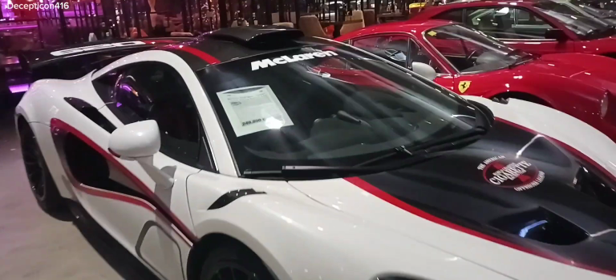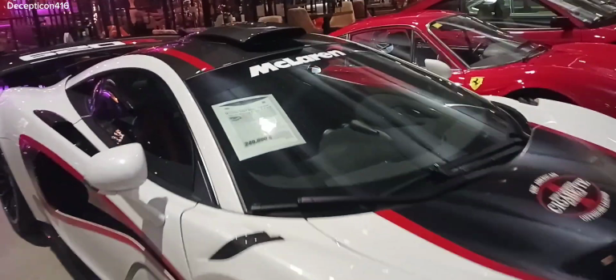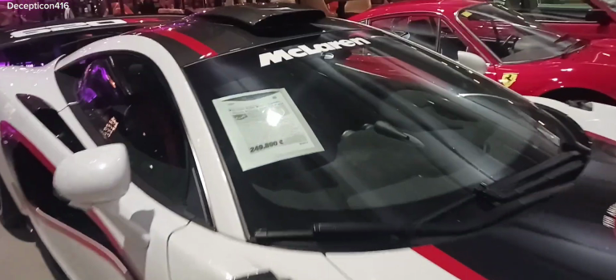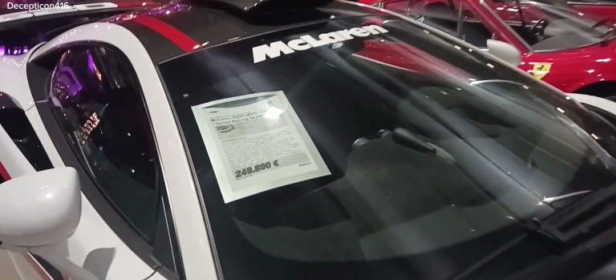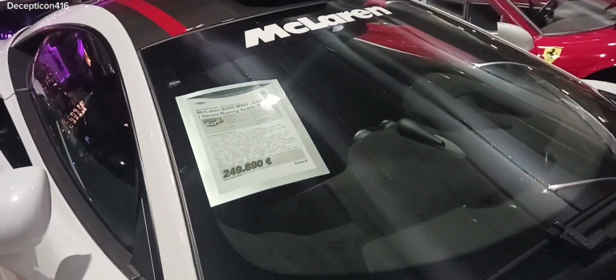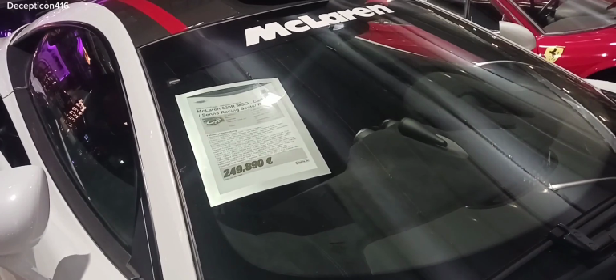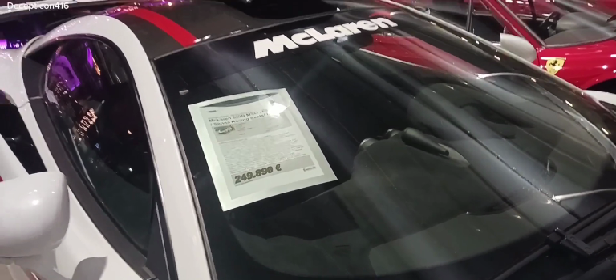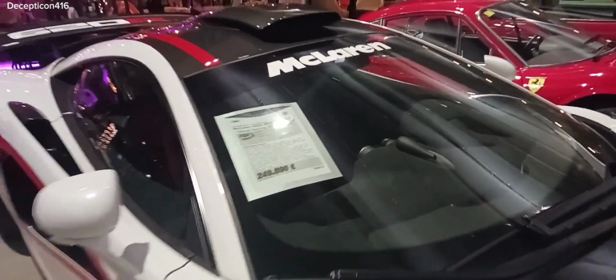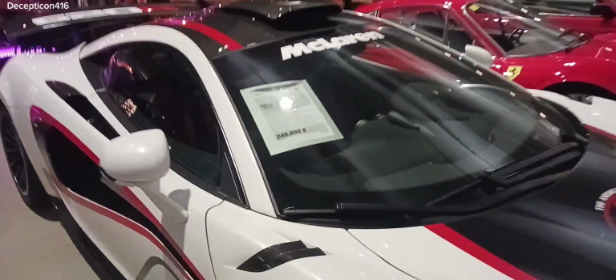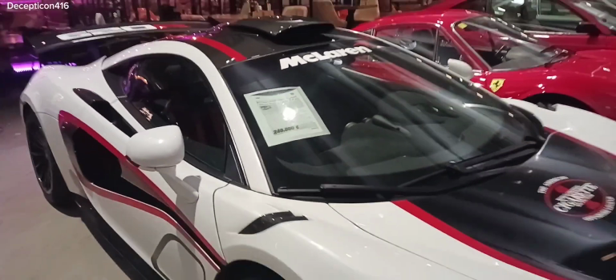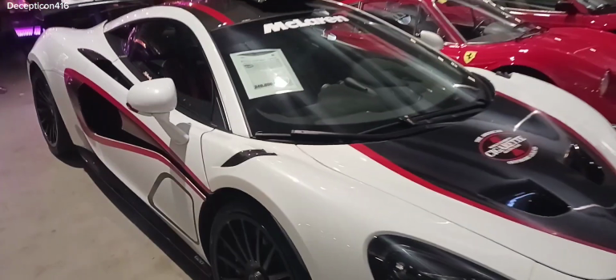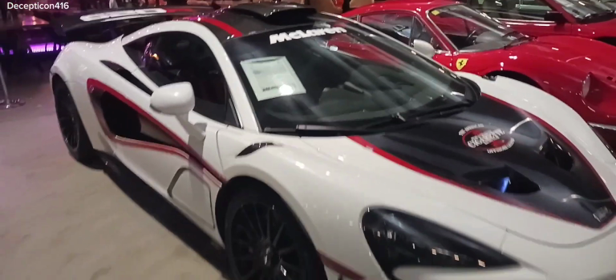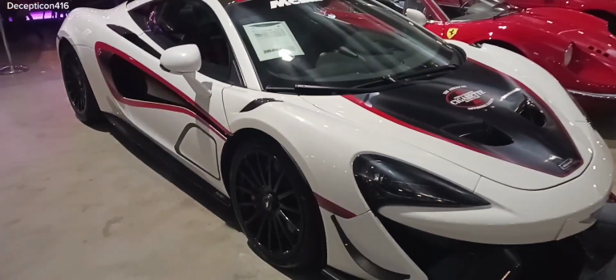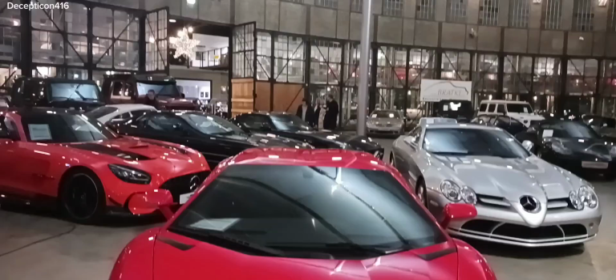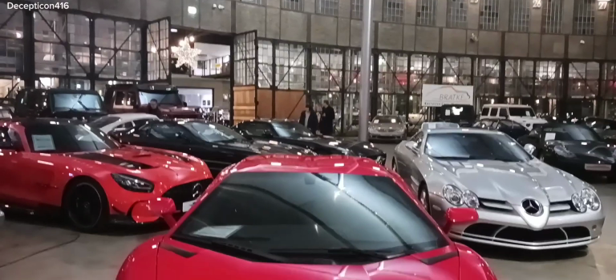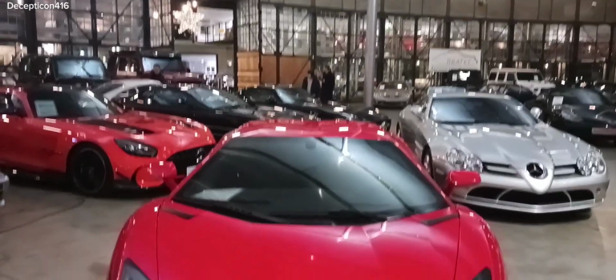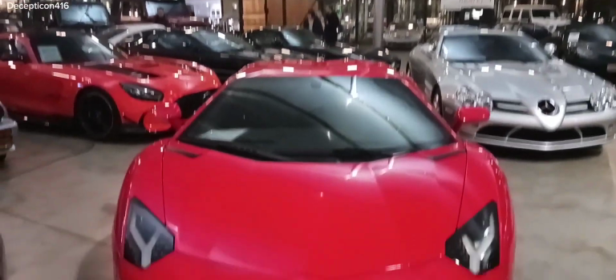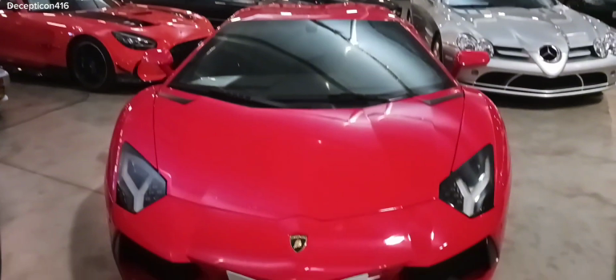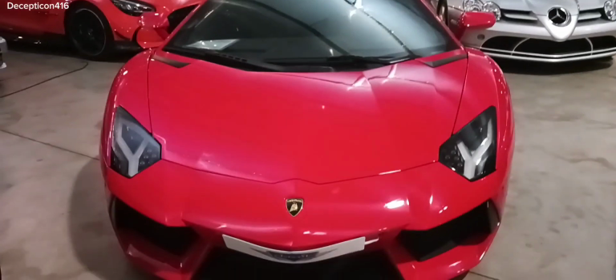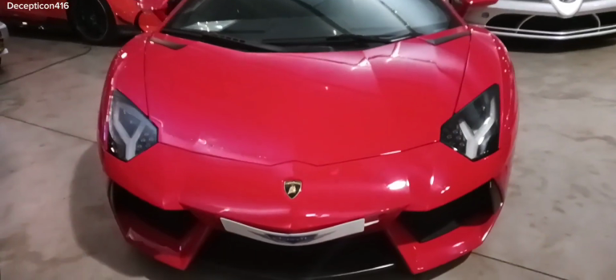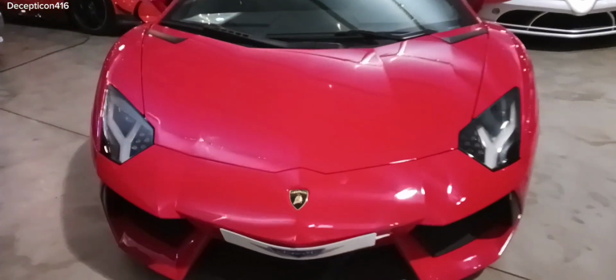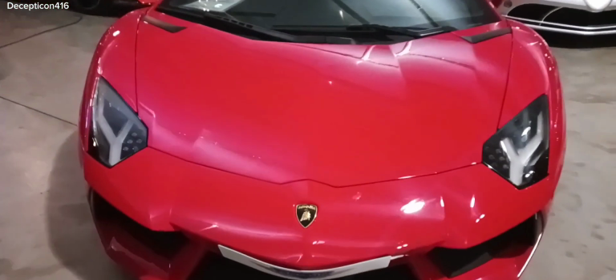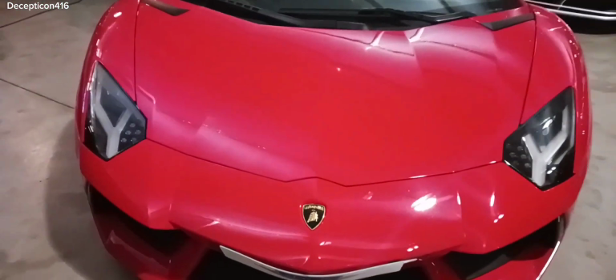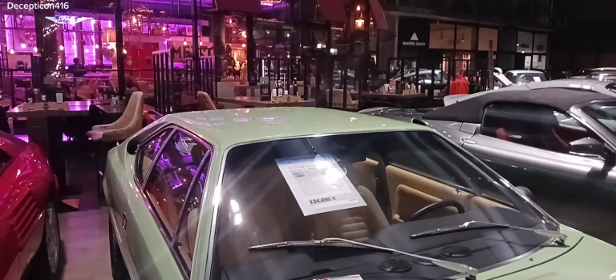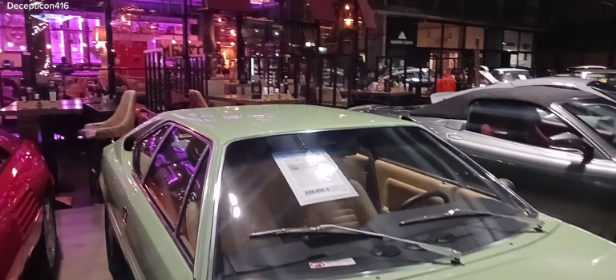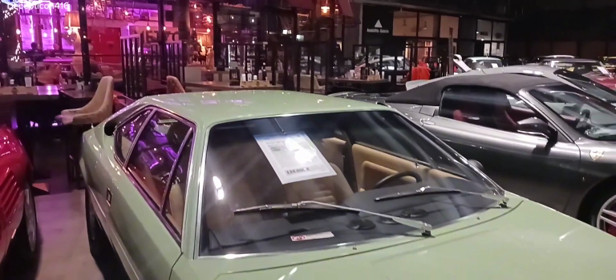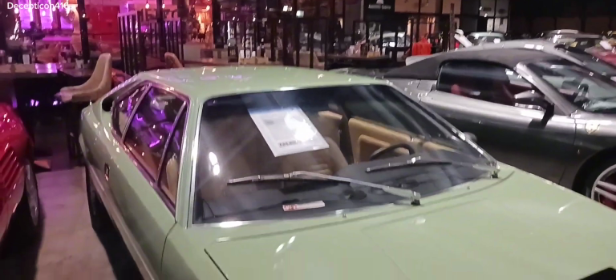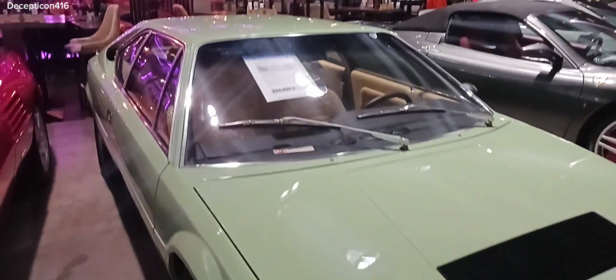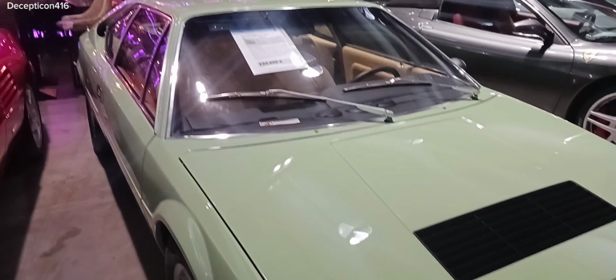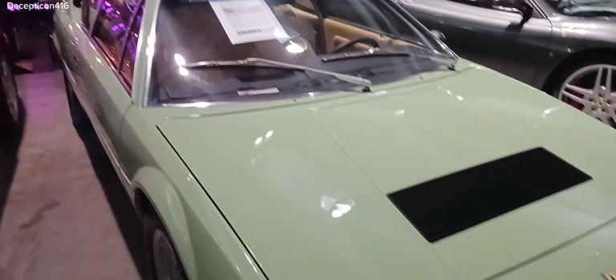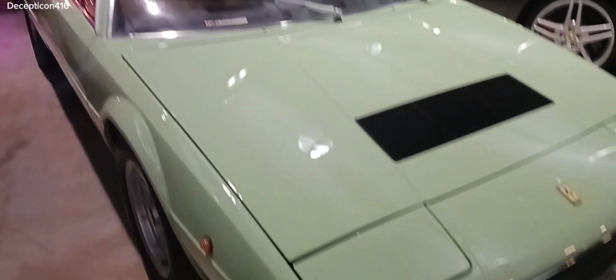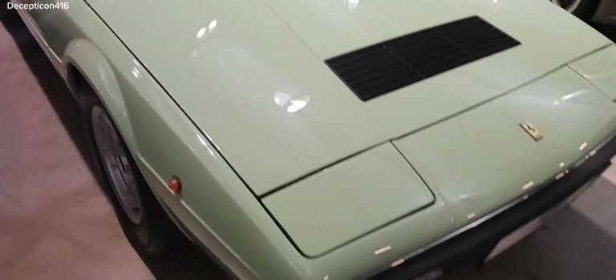First up, $249,000 McLaren 620R. Lamborghini Aventador $294,000. This Ferrari 308 is $134,000.